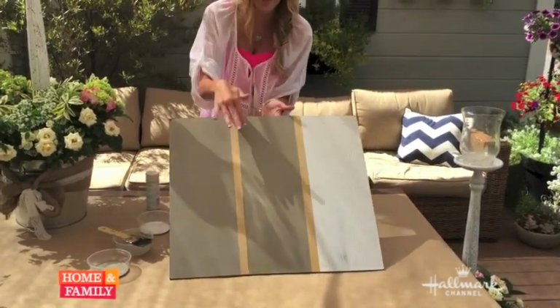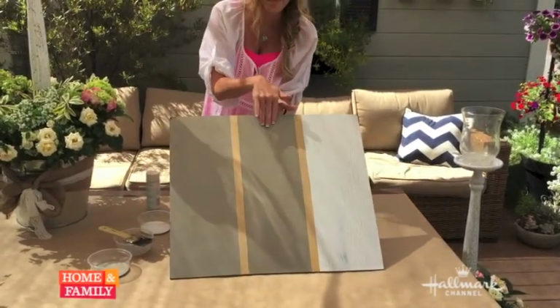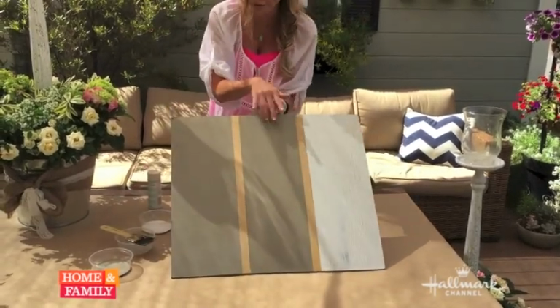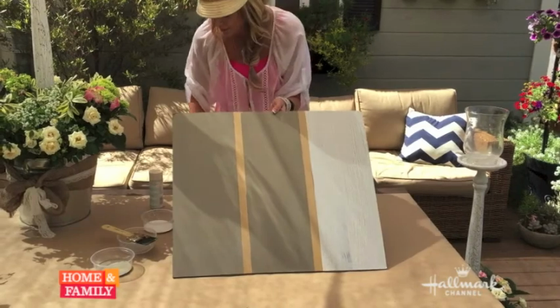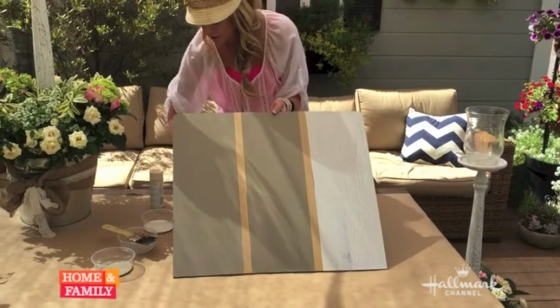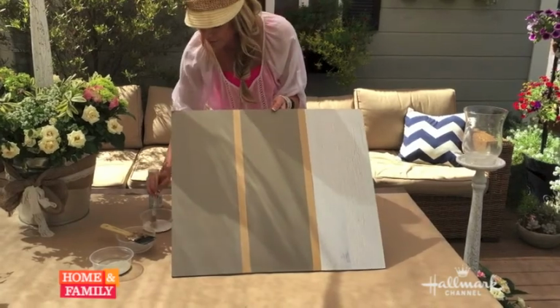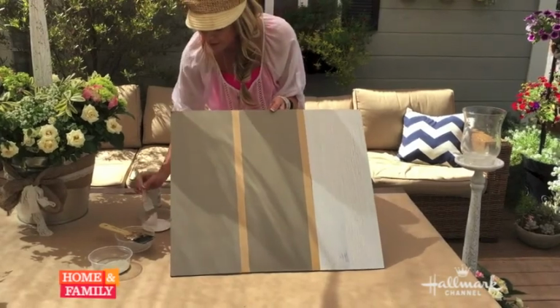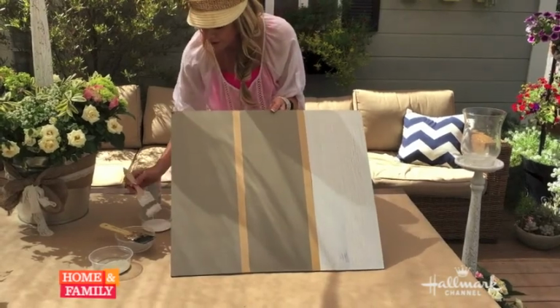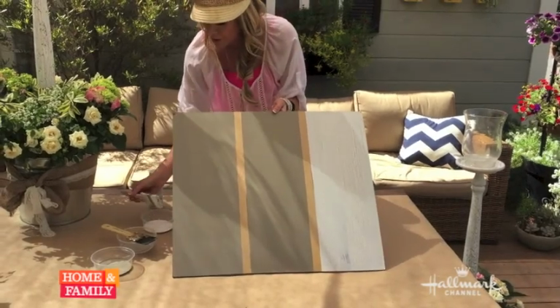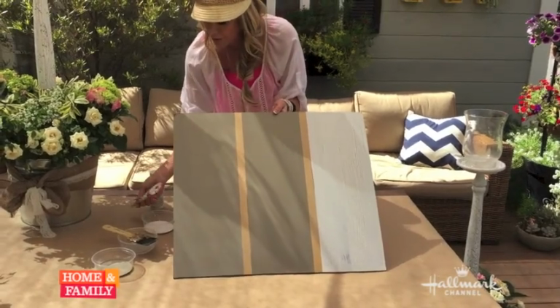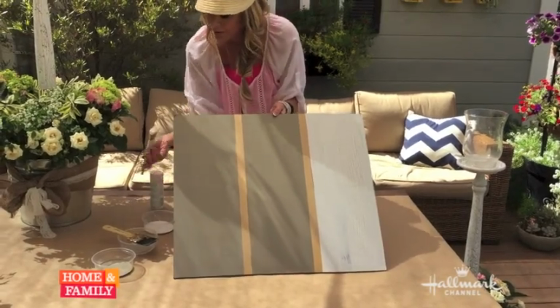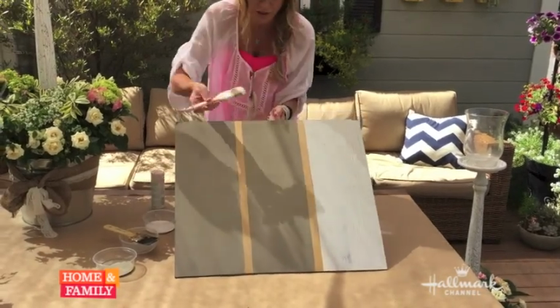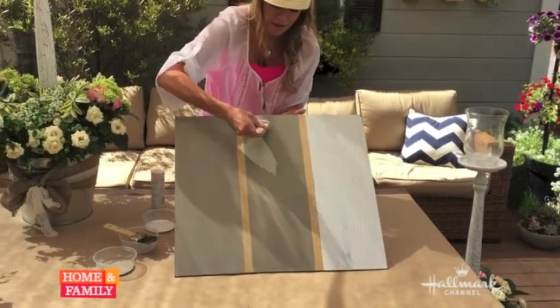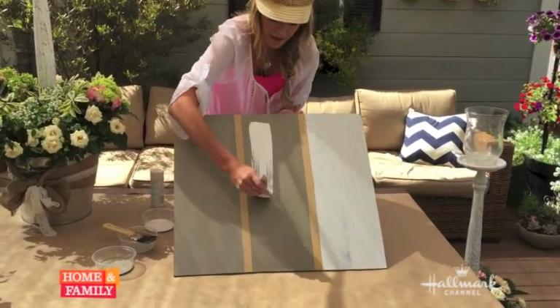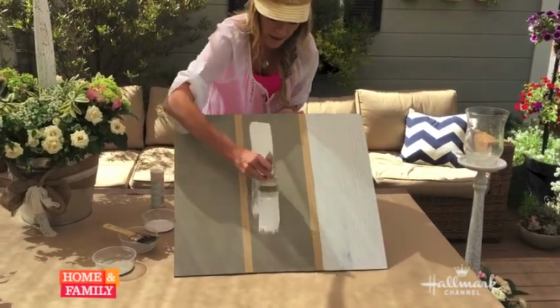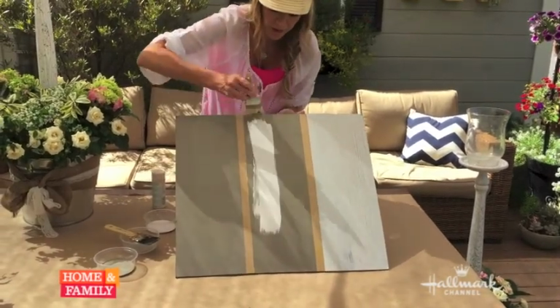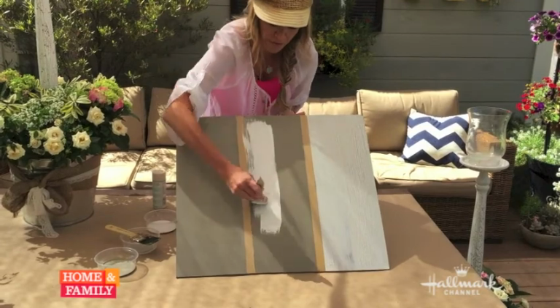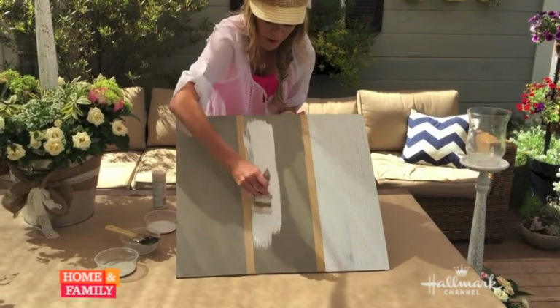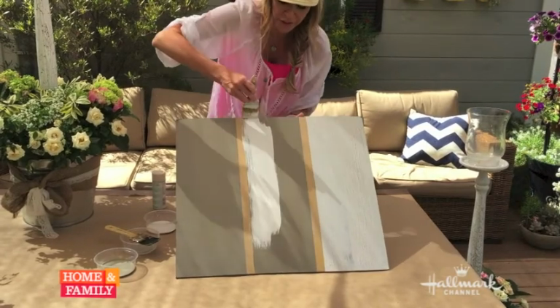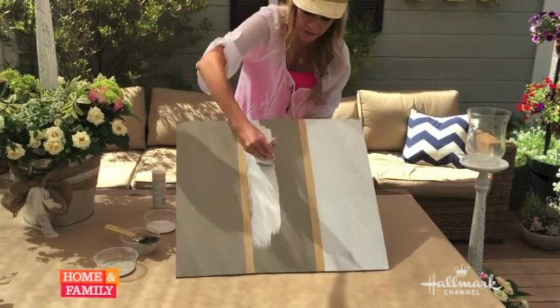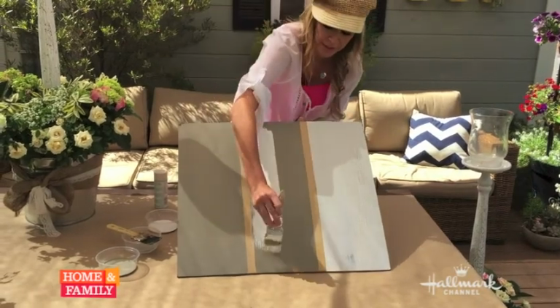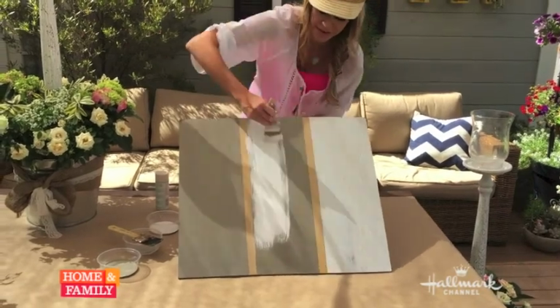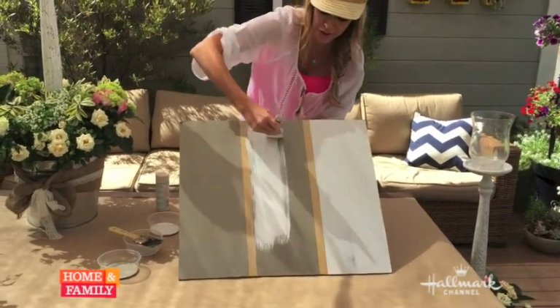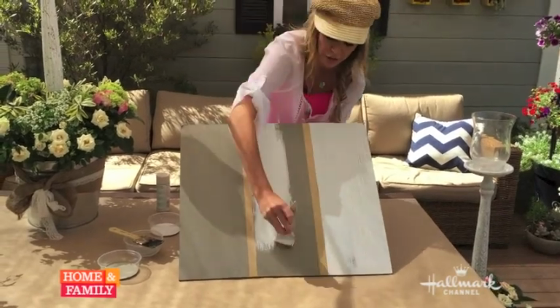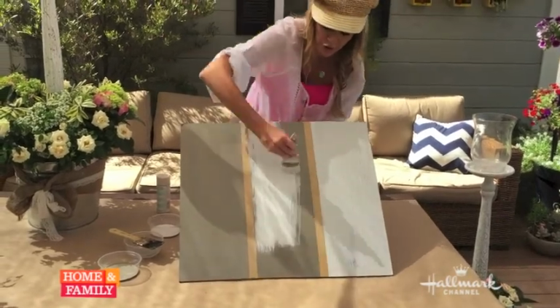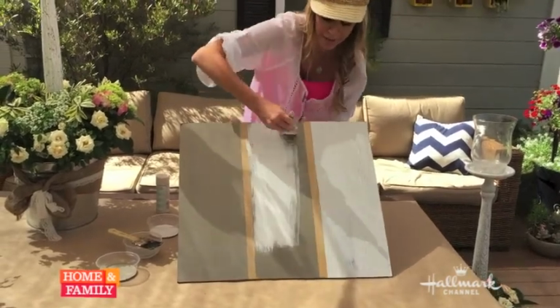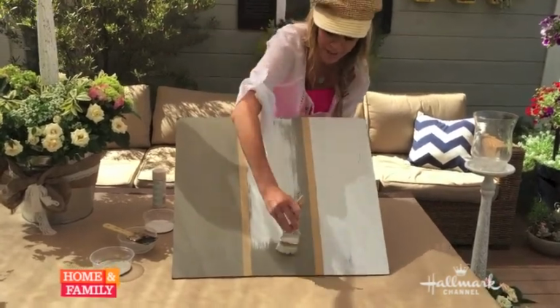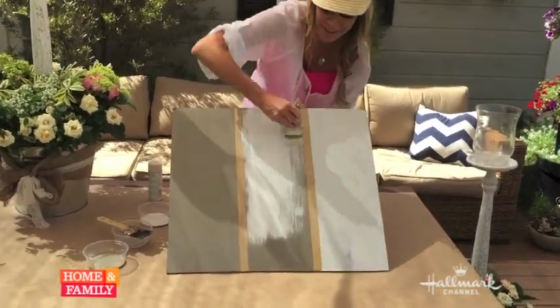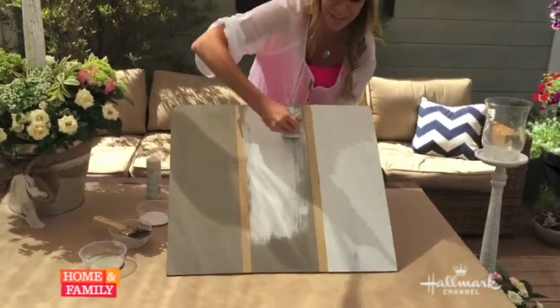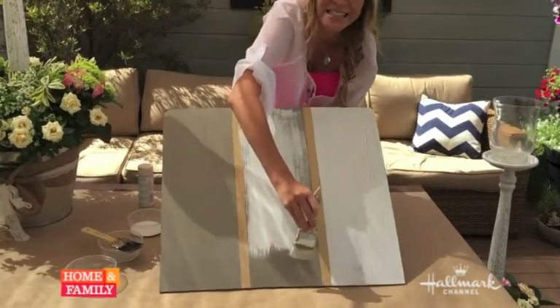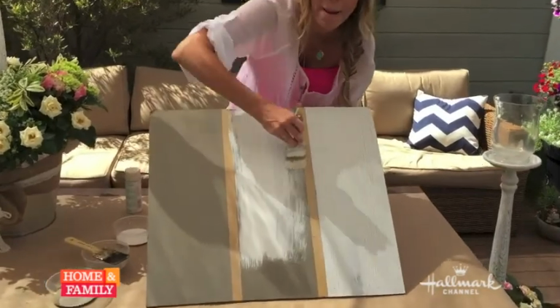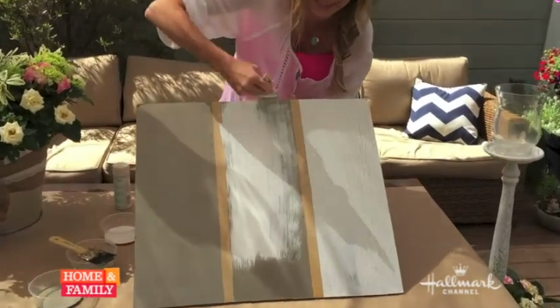This one I prepared earlier, let me show you. You take that top coat over the crackle finish and right before your eyes you will see it actually start crackling. And that's it — easy peasy.